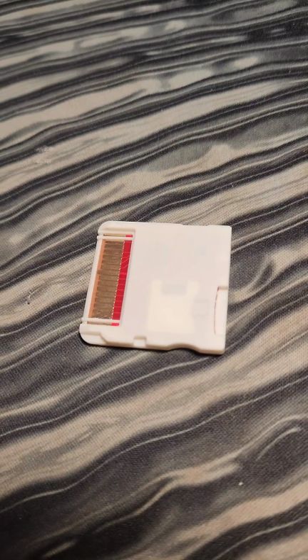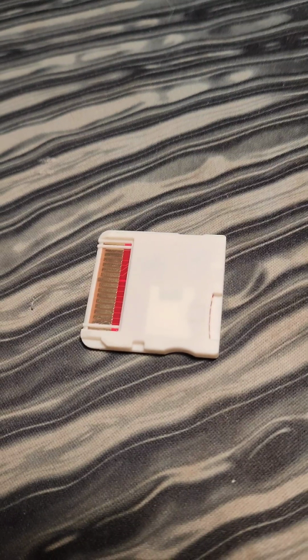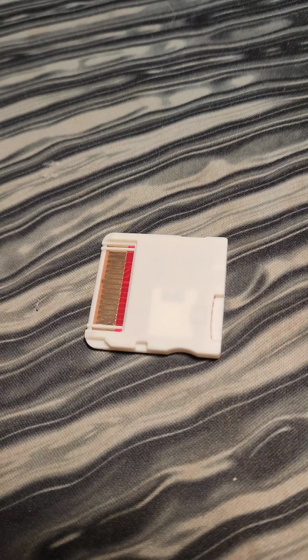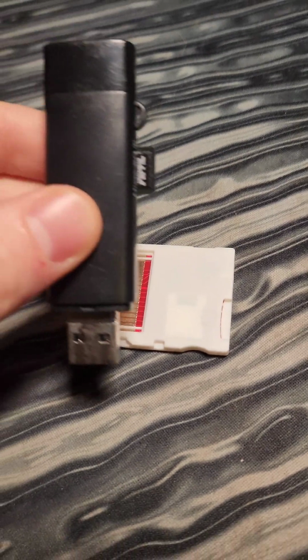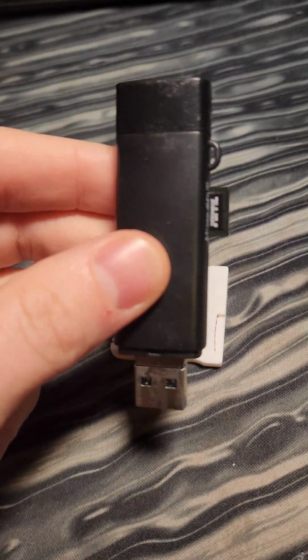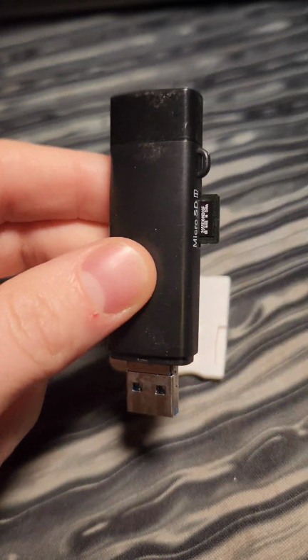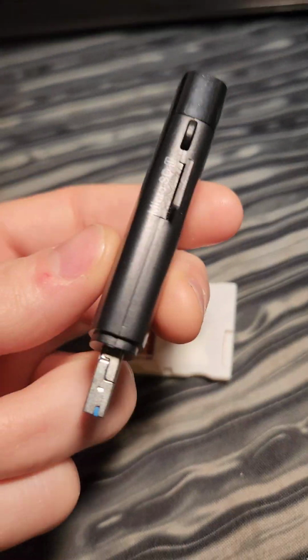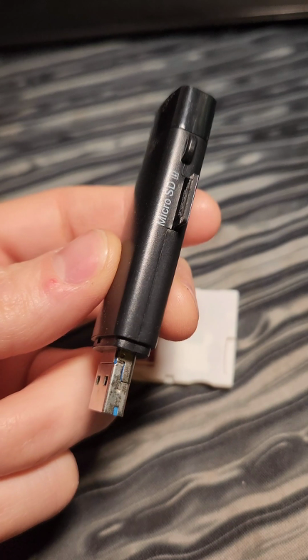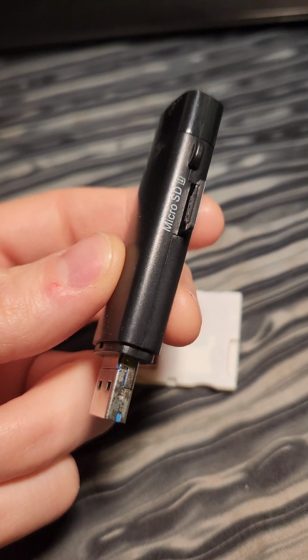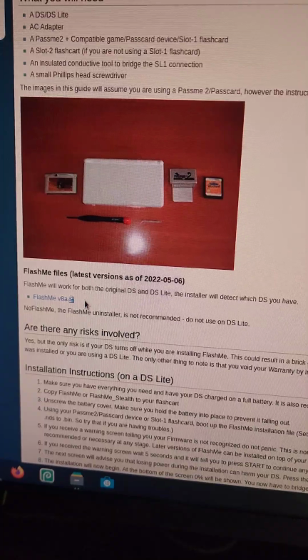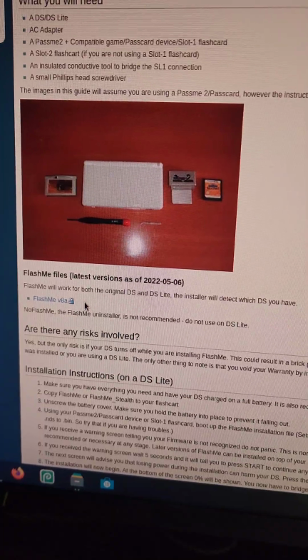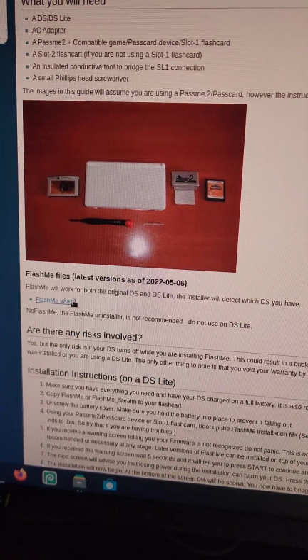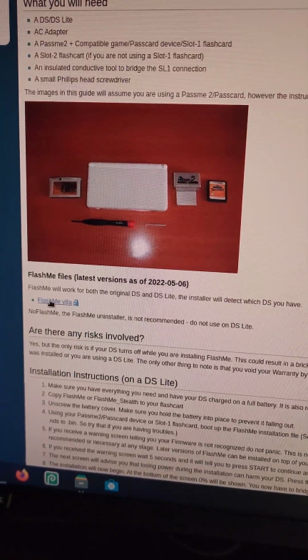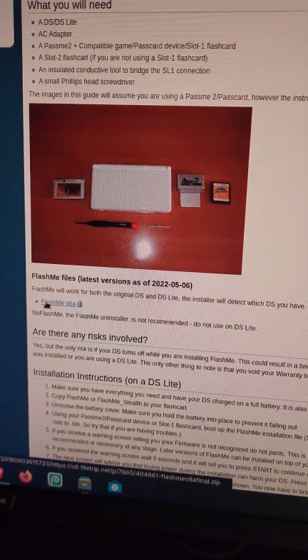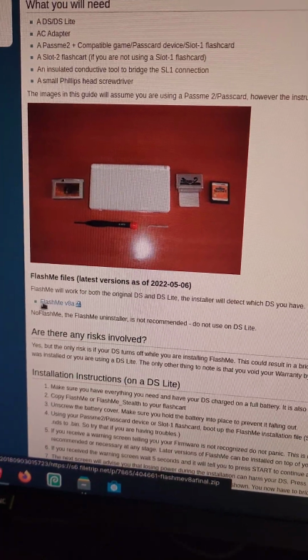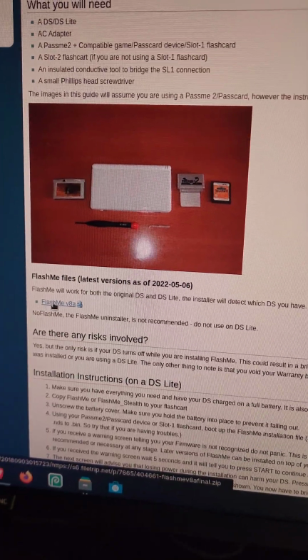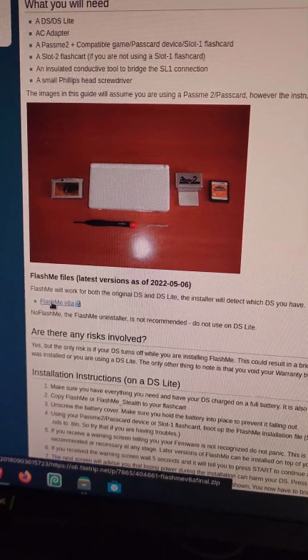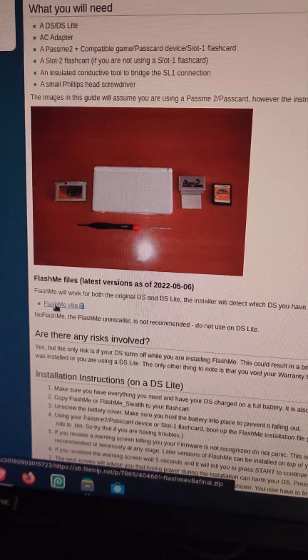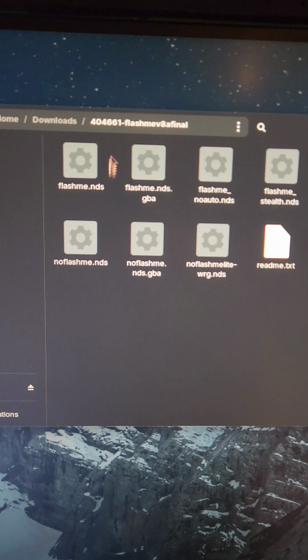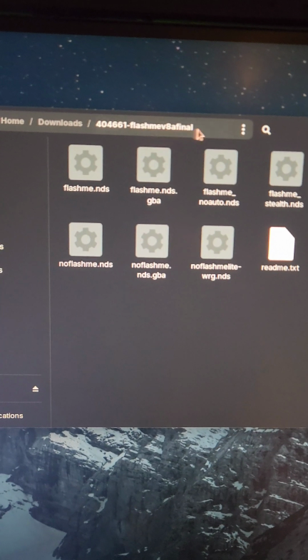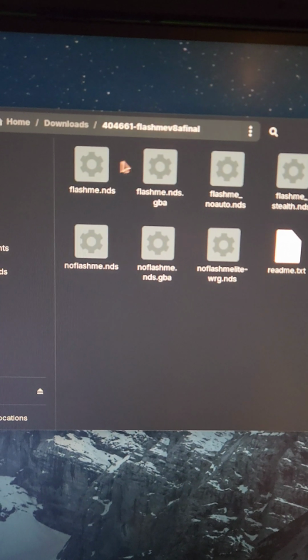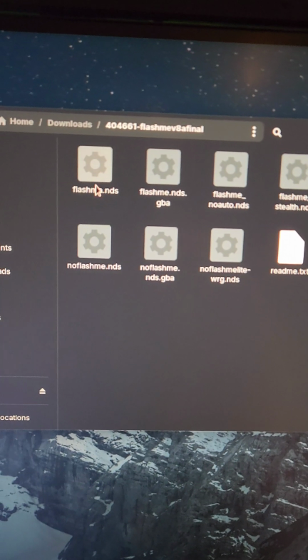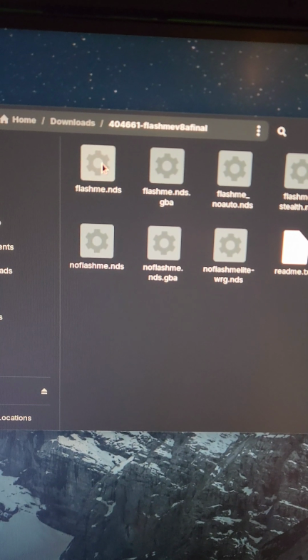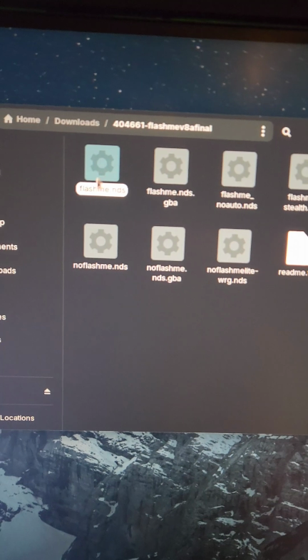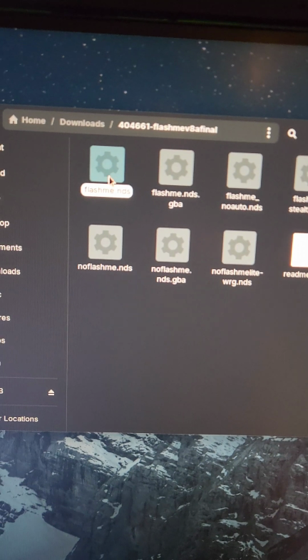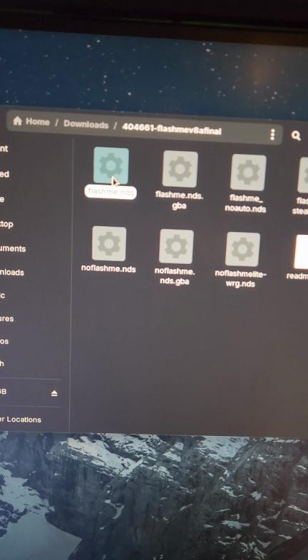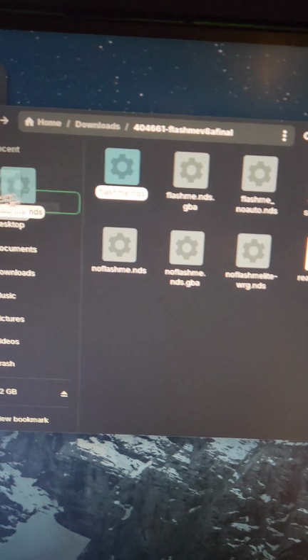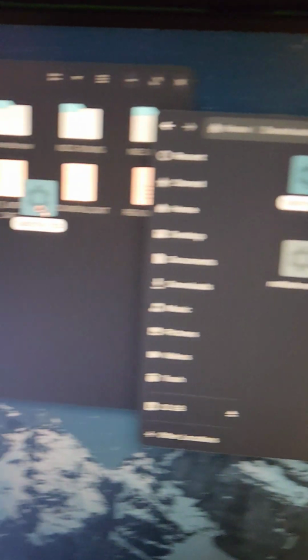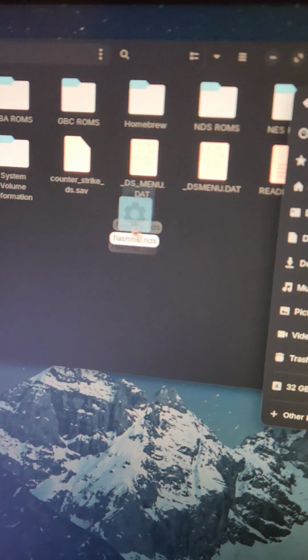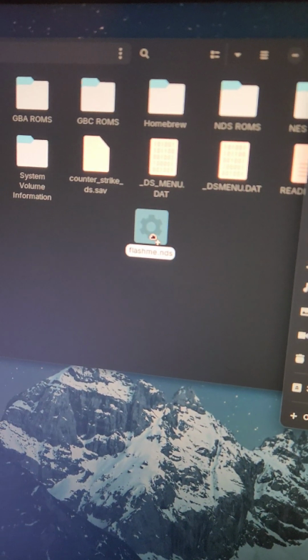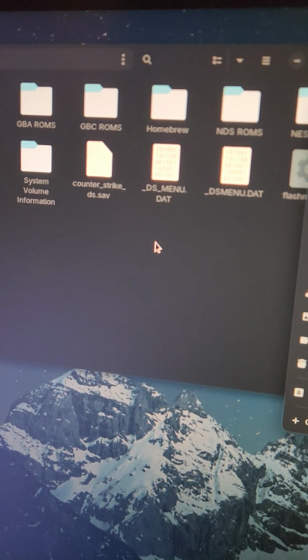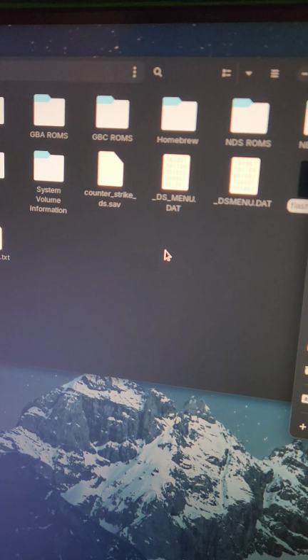First, we'll take the microSD card out of the R4 card and plug it into the computer. Next, at the link in the video description, we're going to grab this version of FlashMe, and inside the FlashMe folder we're going to see FlashMe.NDS, which we're going to extract to the SD card.